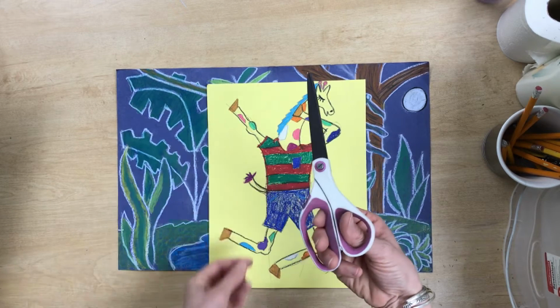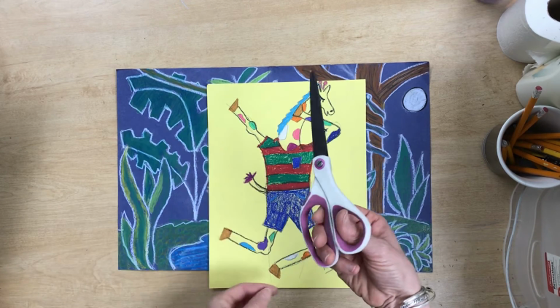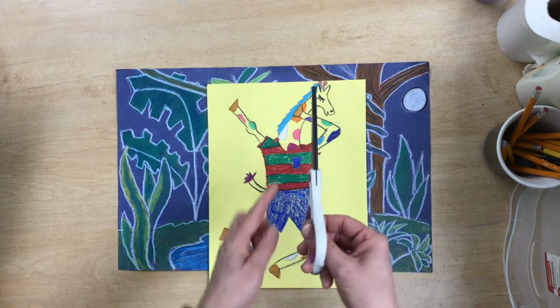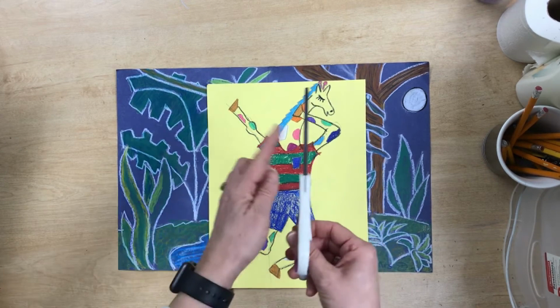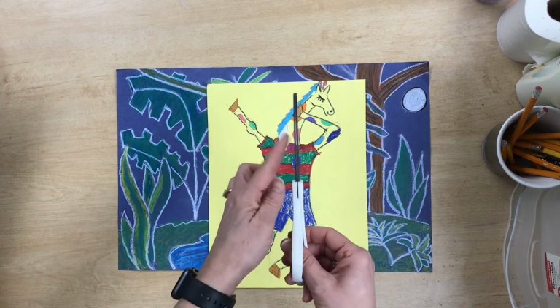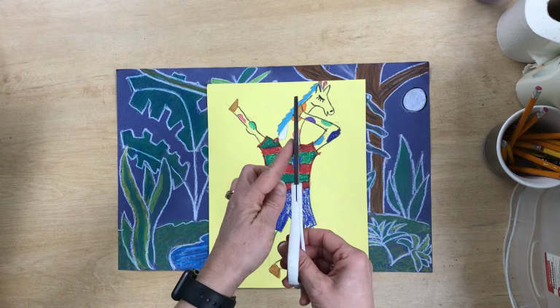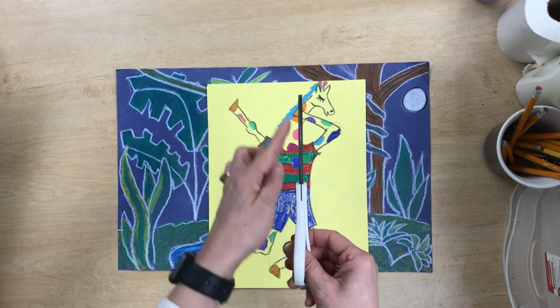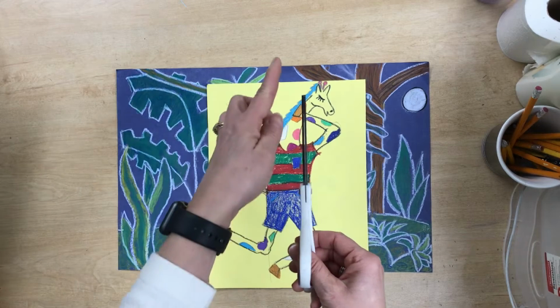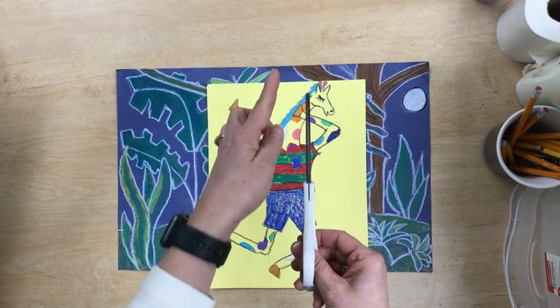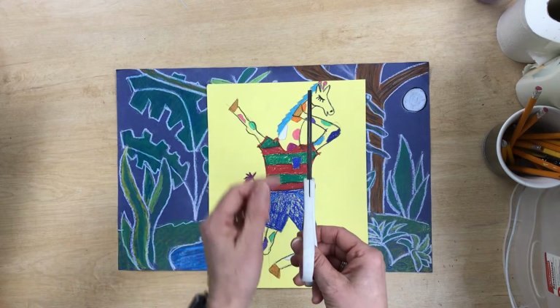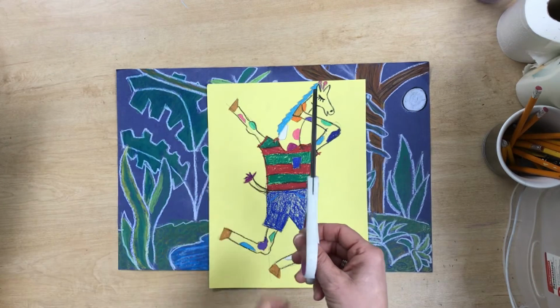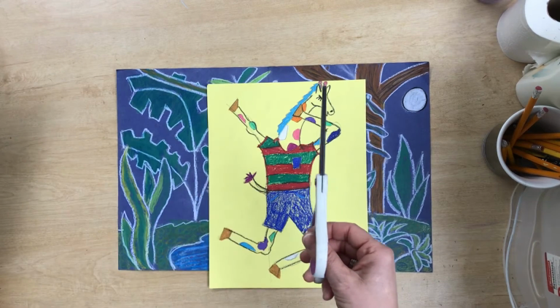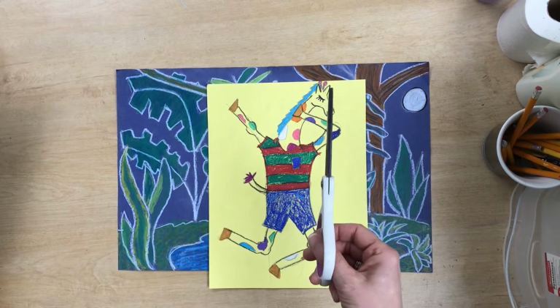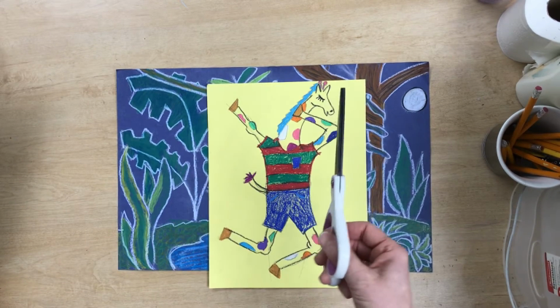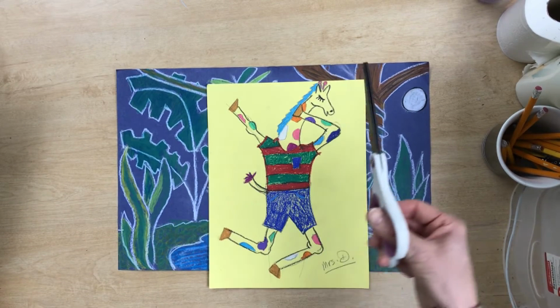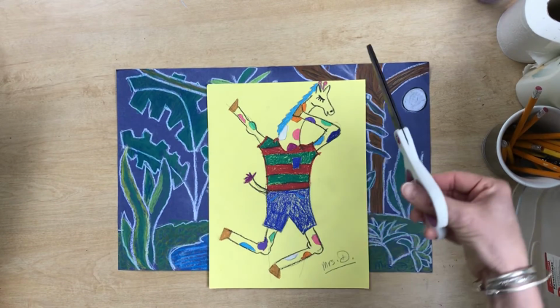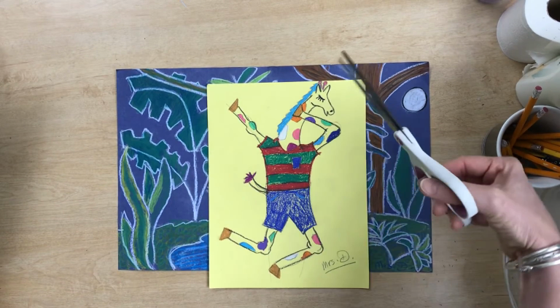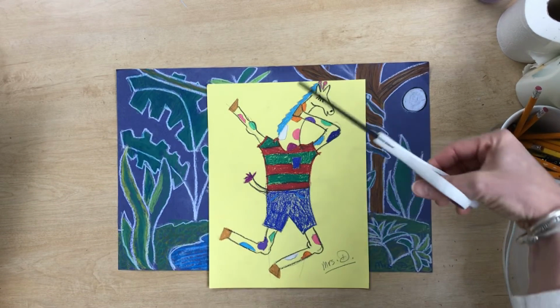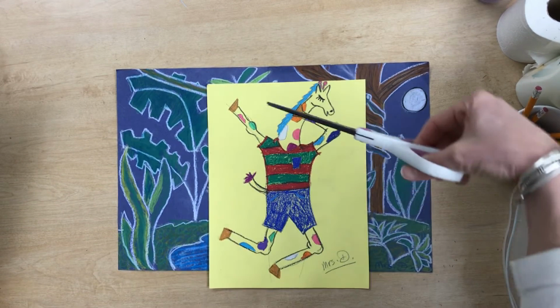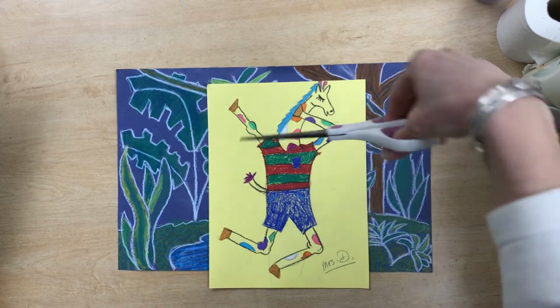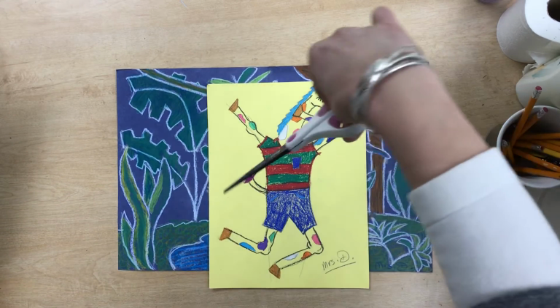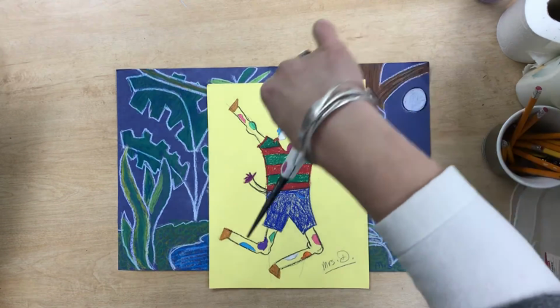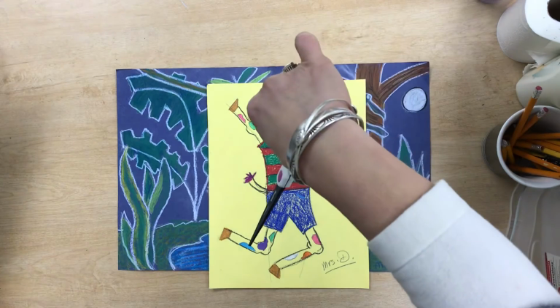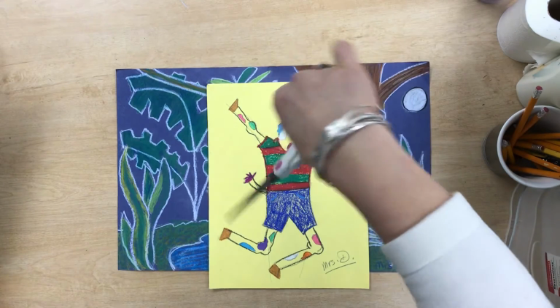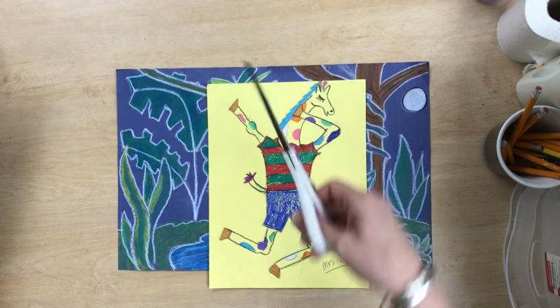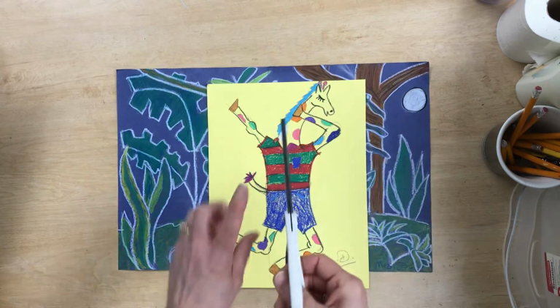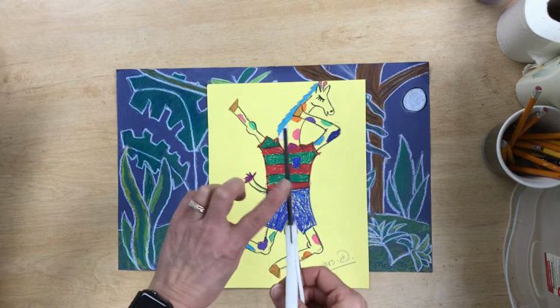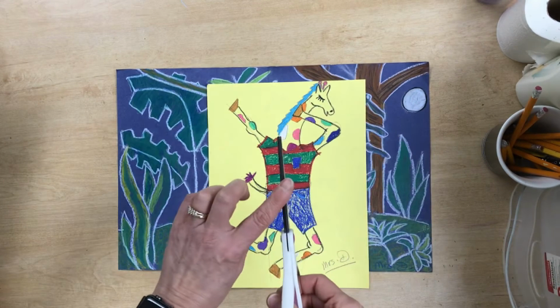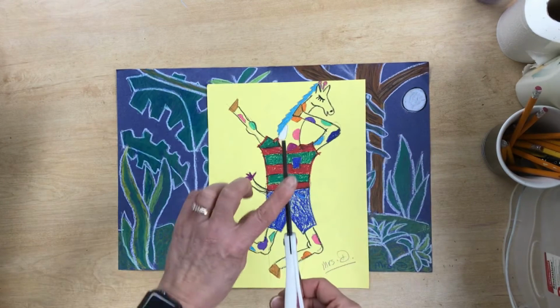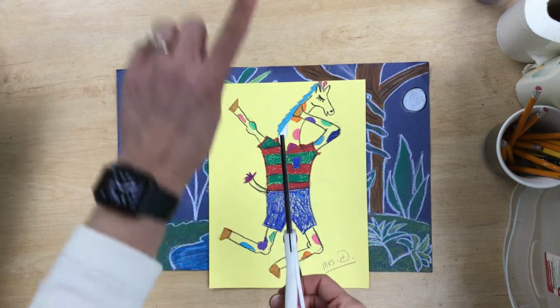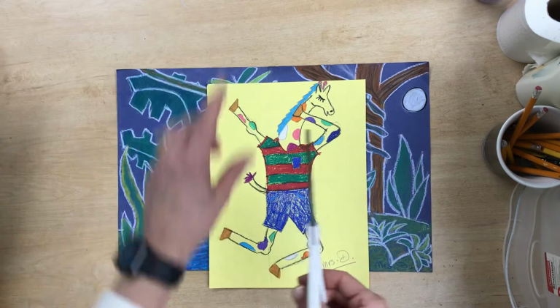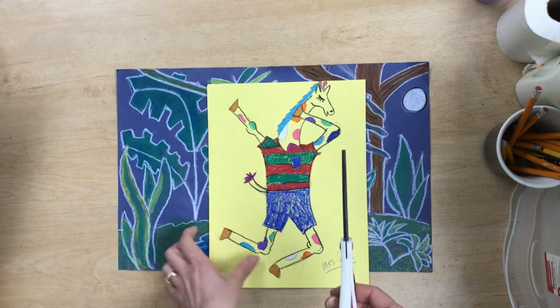You always want to make sure your scissors are pointed away from you. When you are cutting, you don't want to be turning the scissors back towards you — you always want your scissors to be facing away.